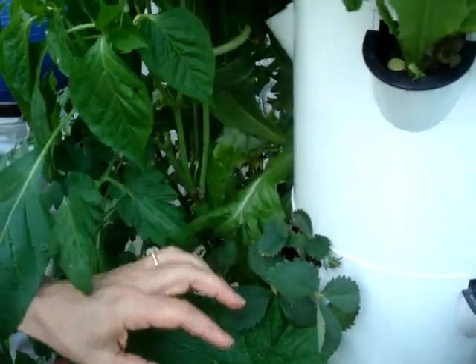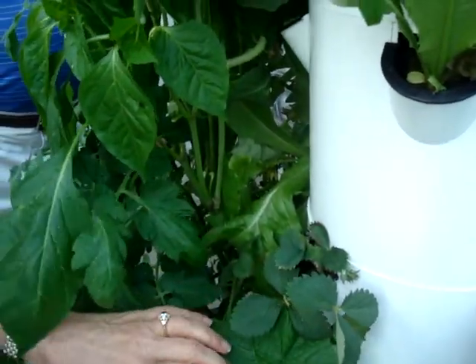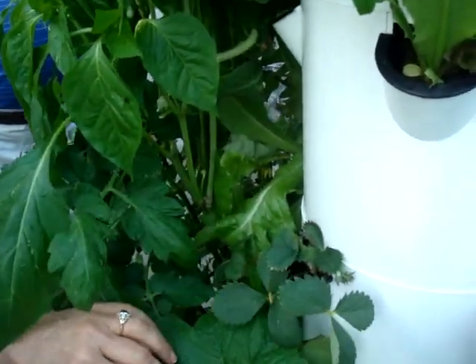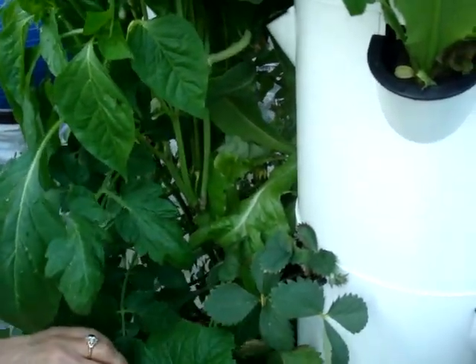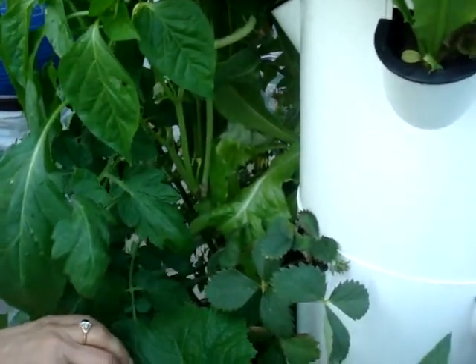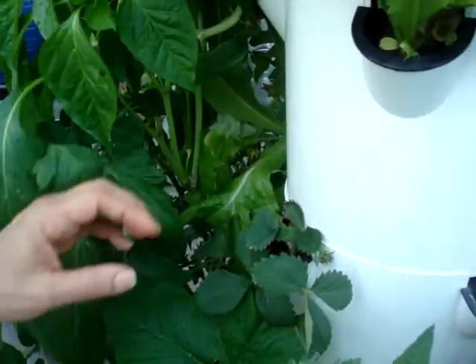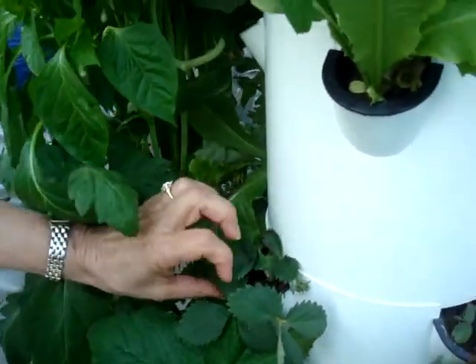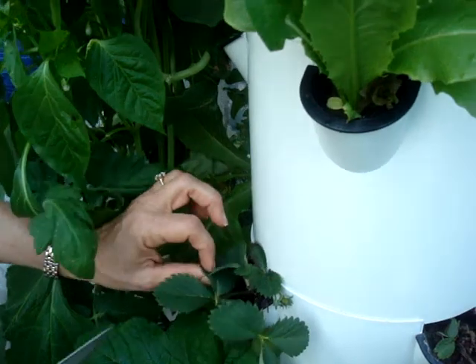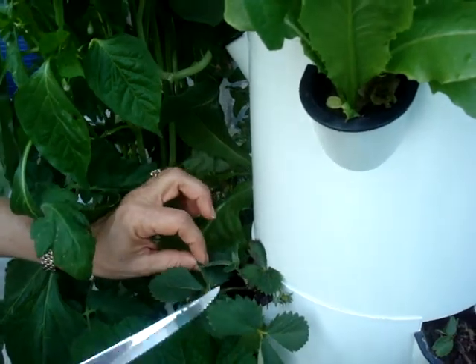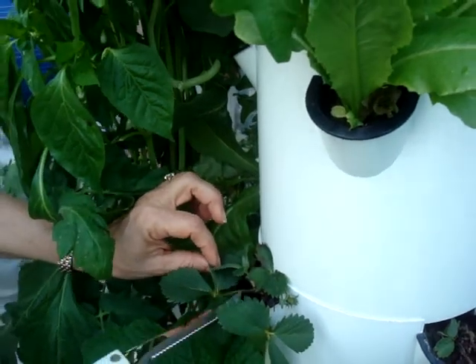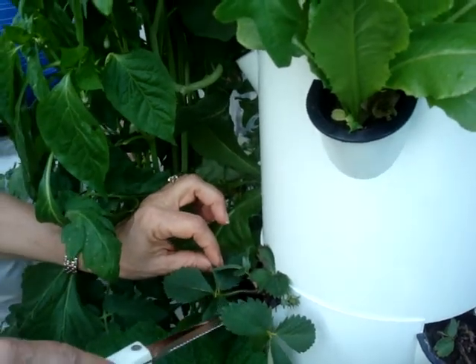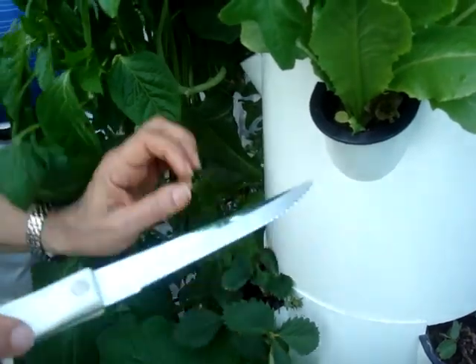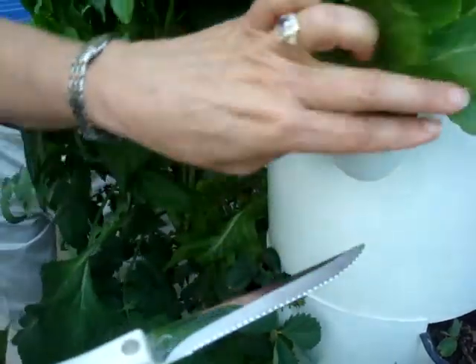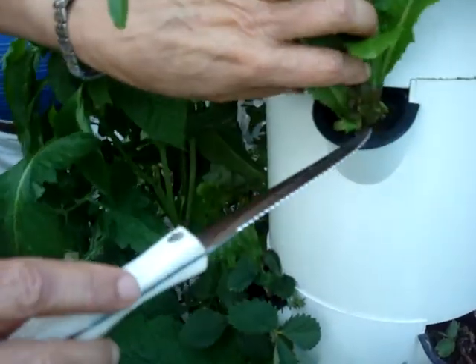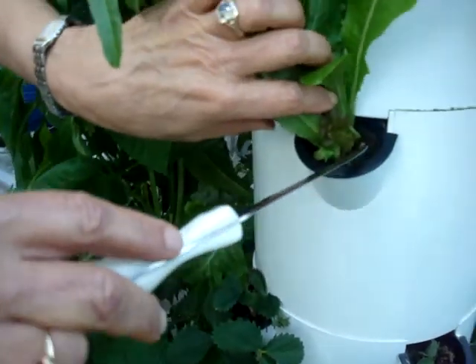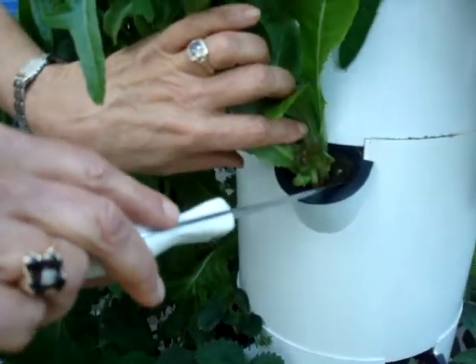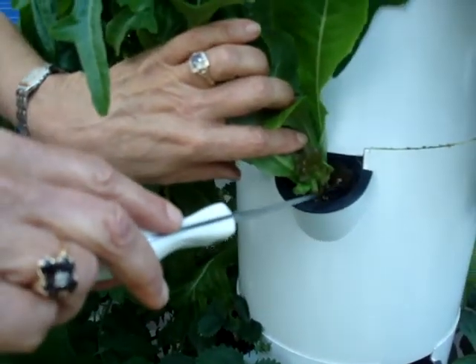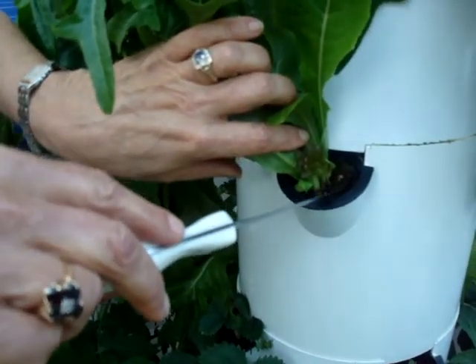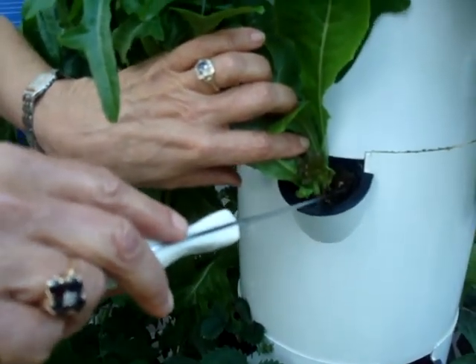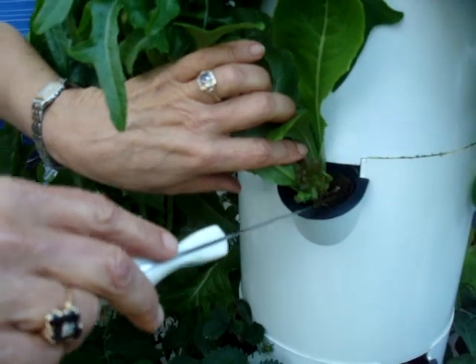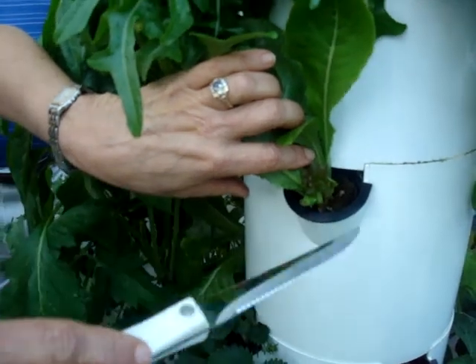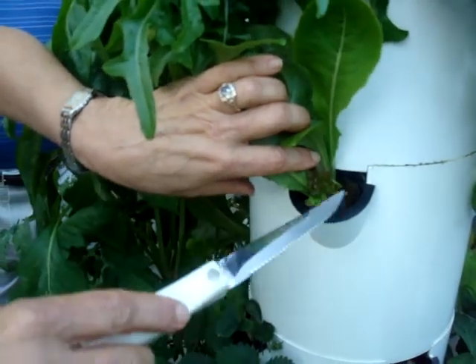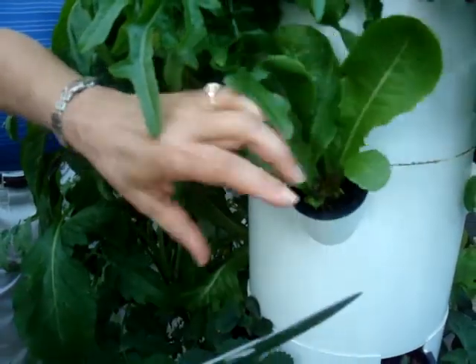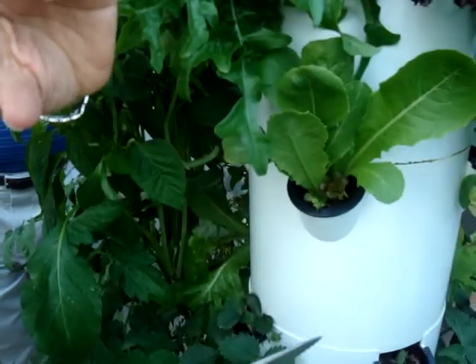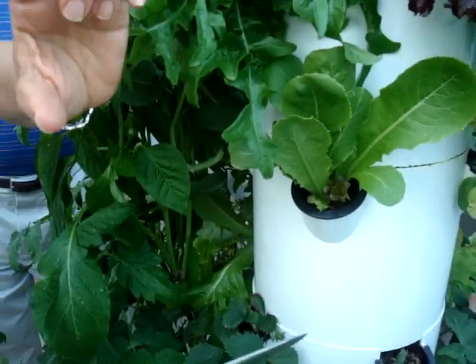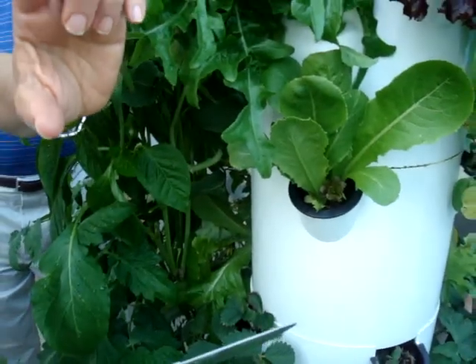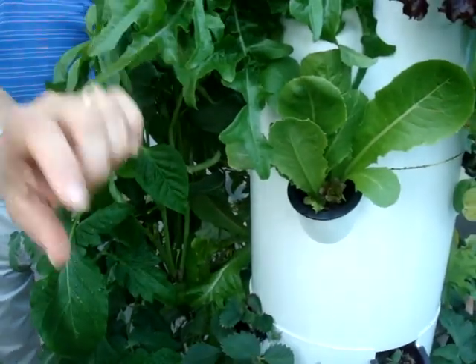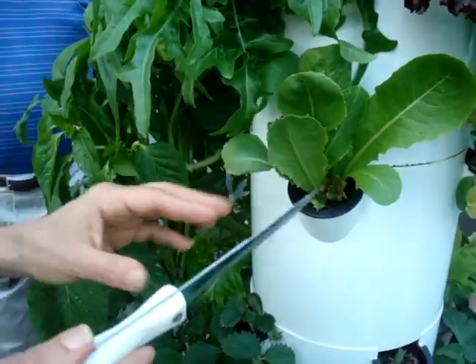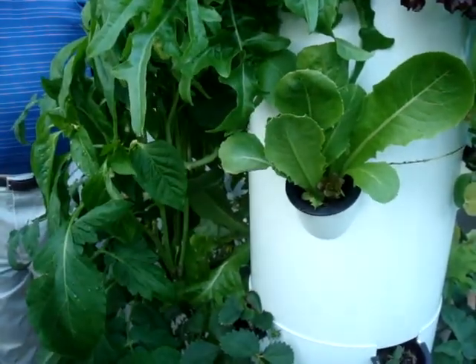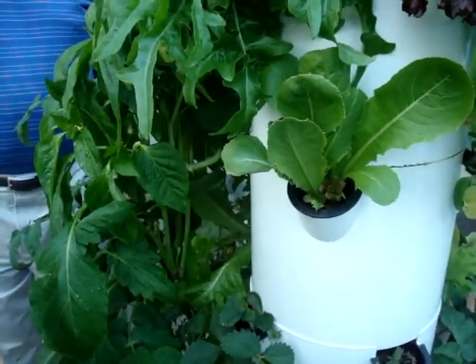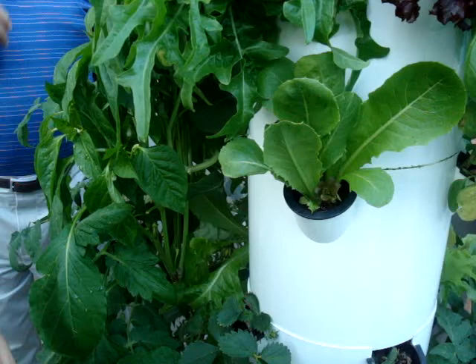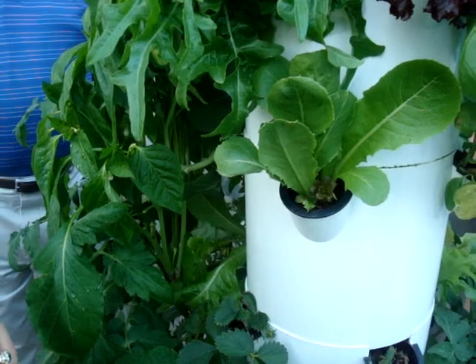Now how do you do this, Charlene? What is the system? Well, under here there is a rock wool that you plant the little seeds into, and then once they sprout — which takes three or four days — you go ahead and transfer them out here to the tower garden.